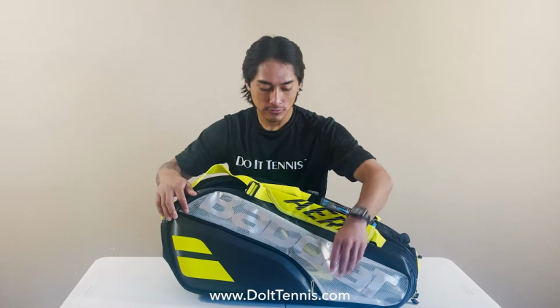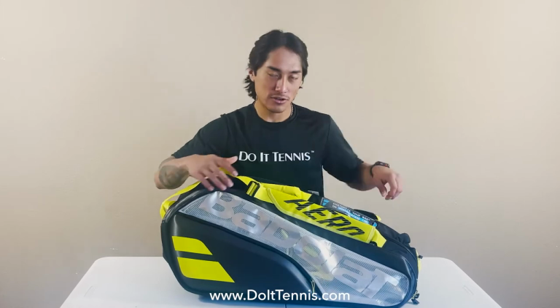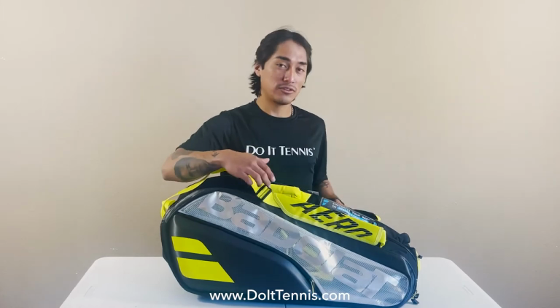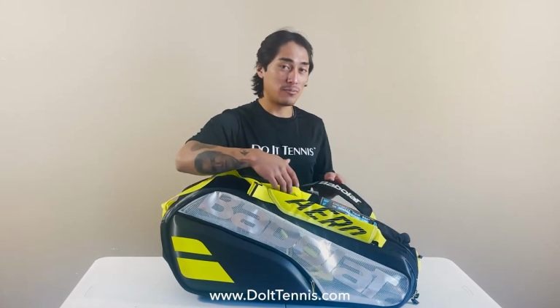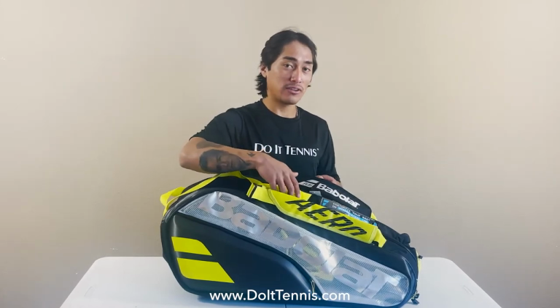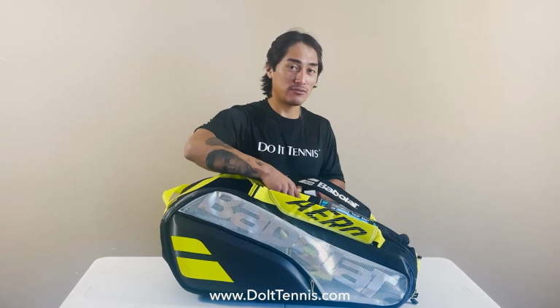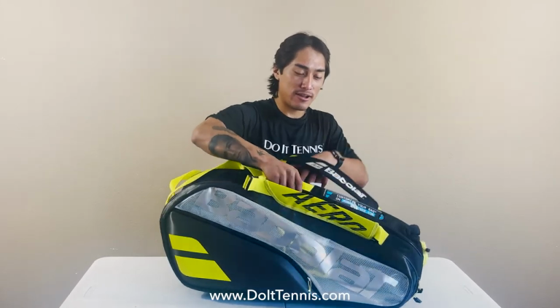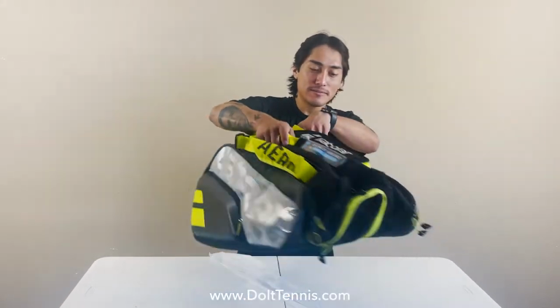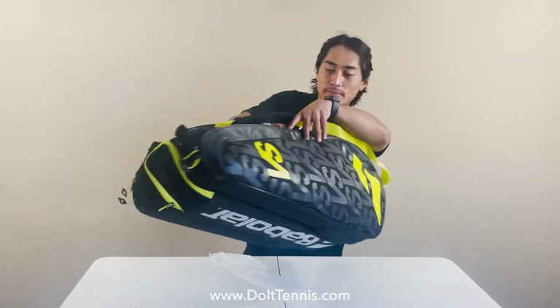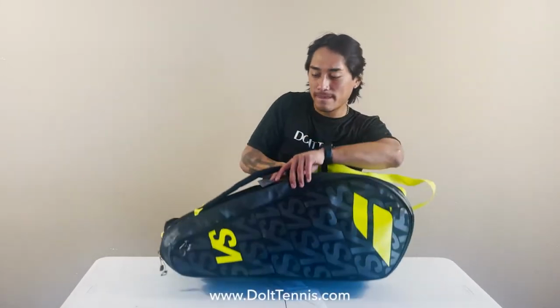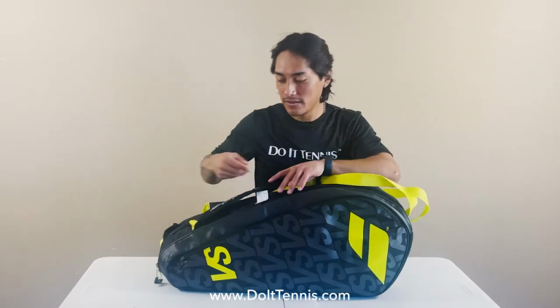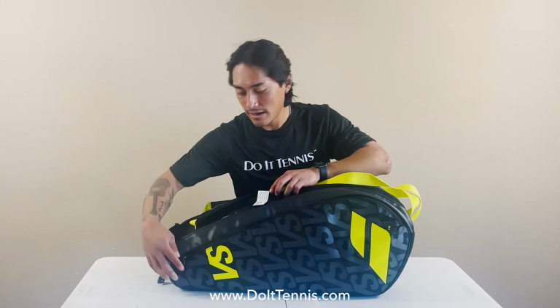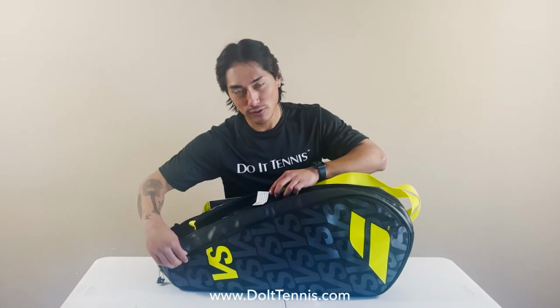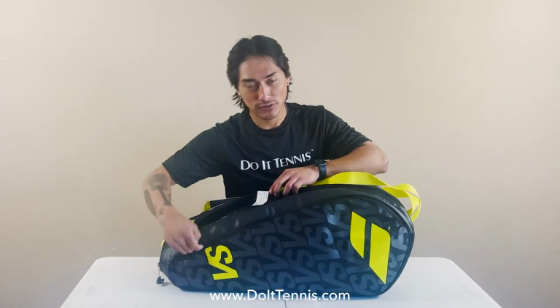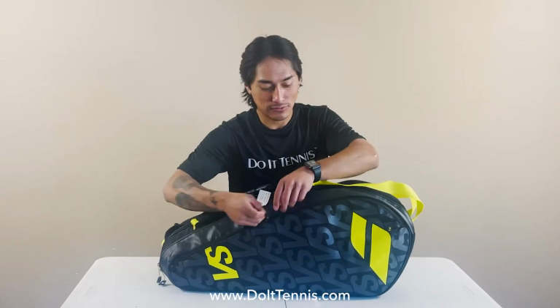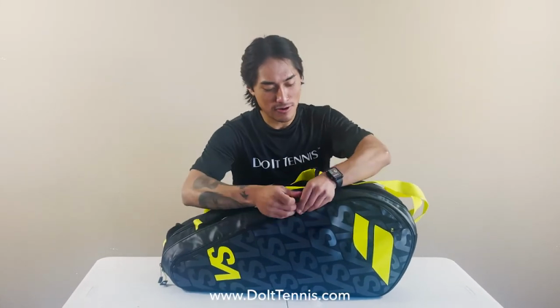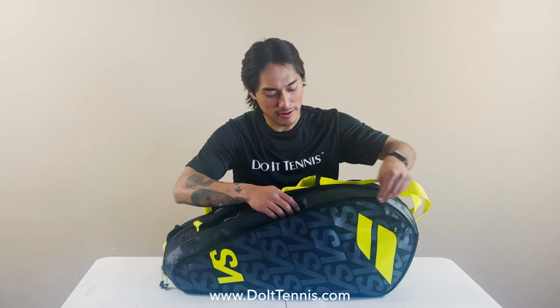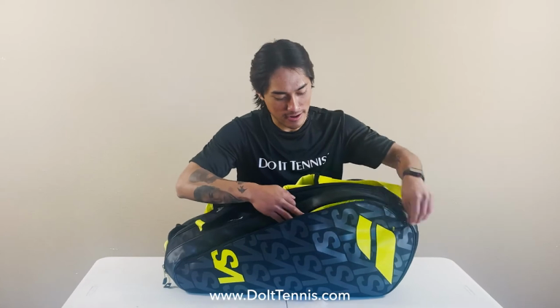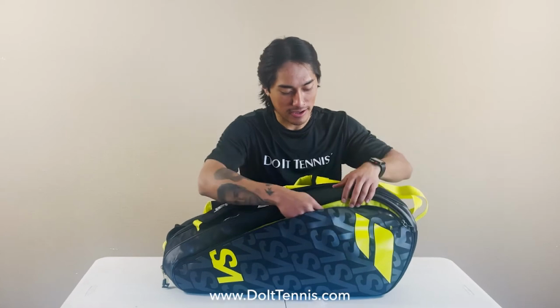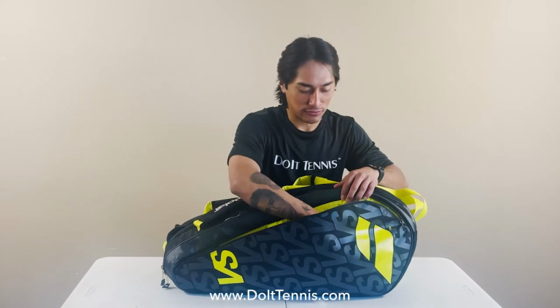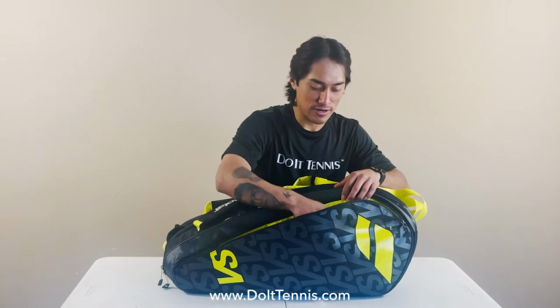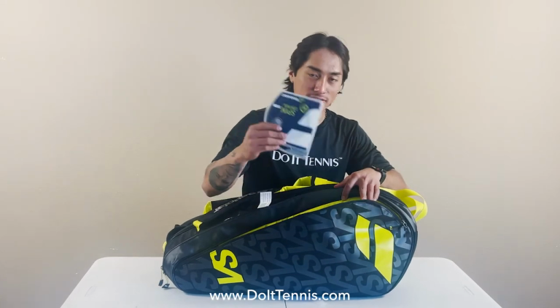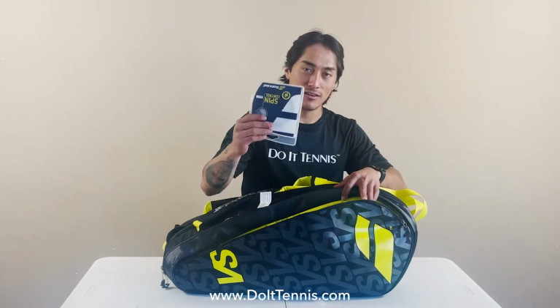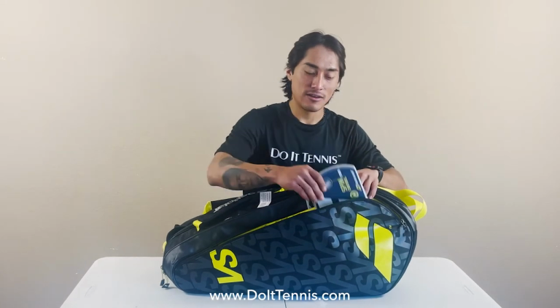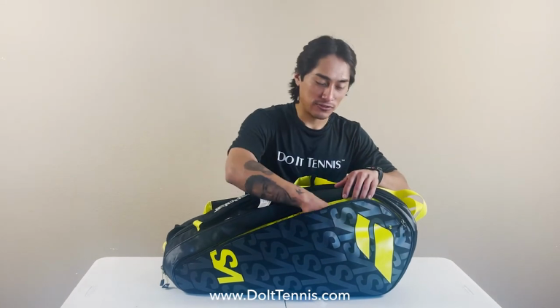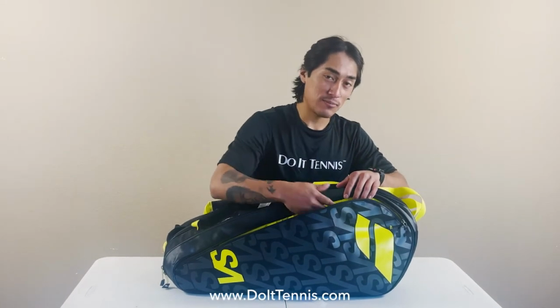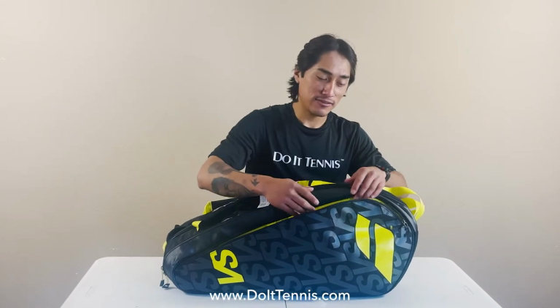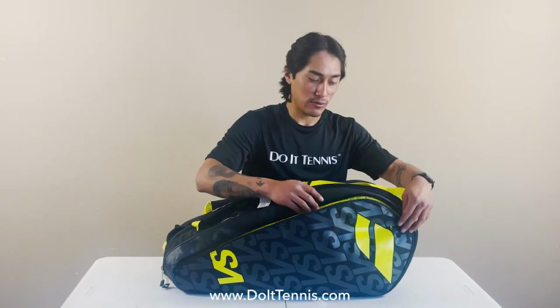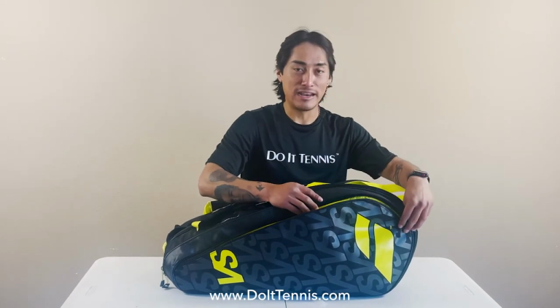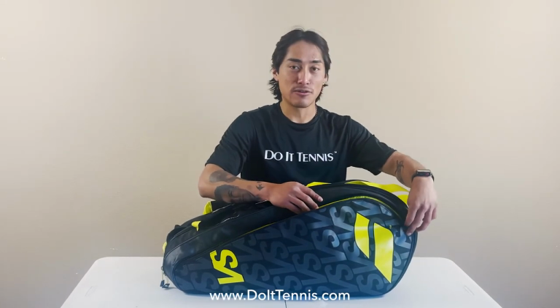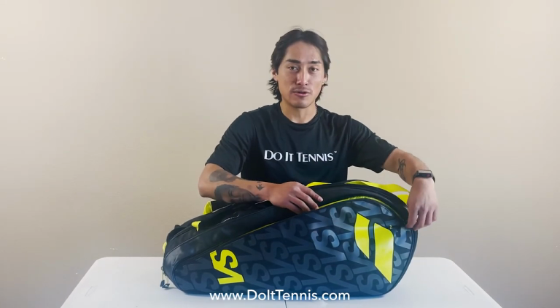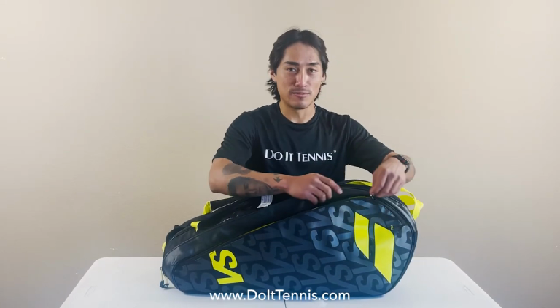Switching it over to the bigger accessory pocket, I would use this to store extra strings, resistance bands, or any other court equipment.